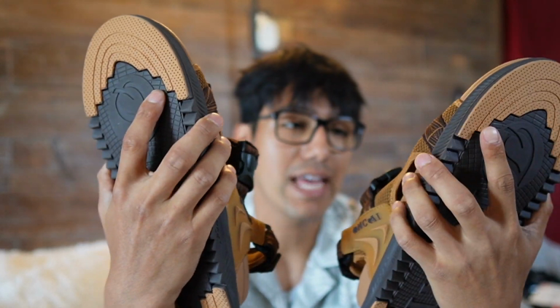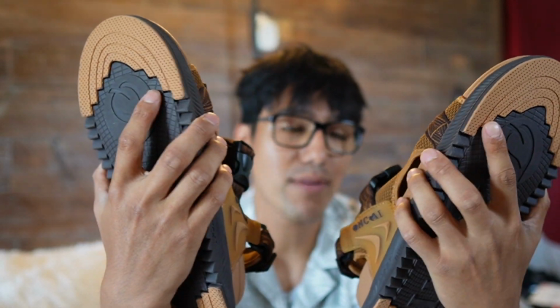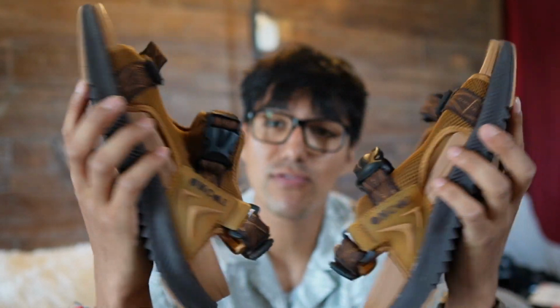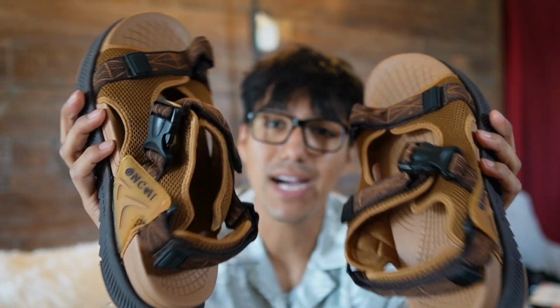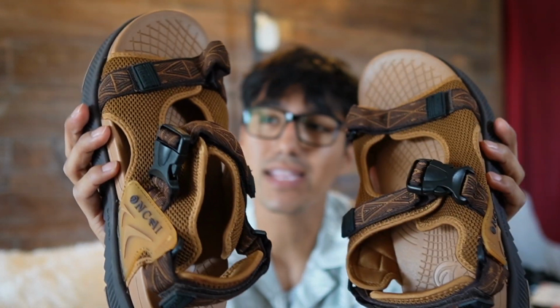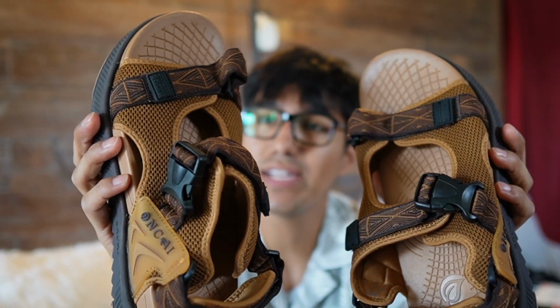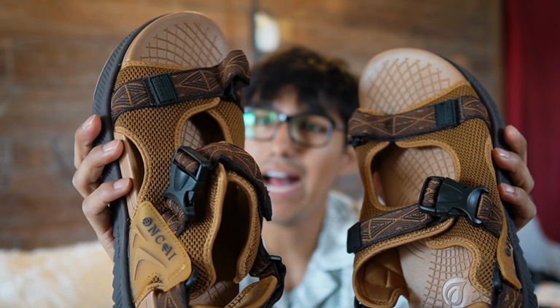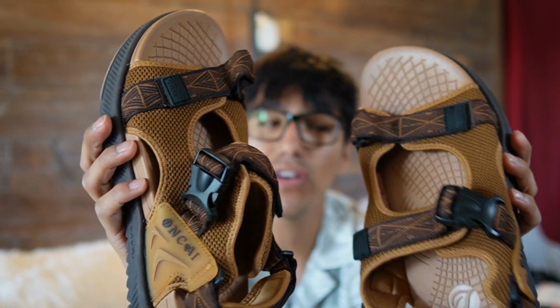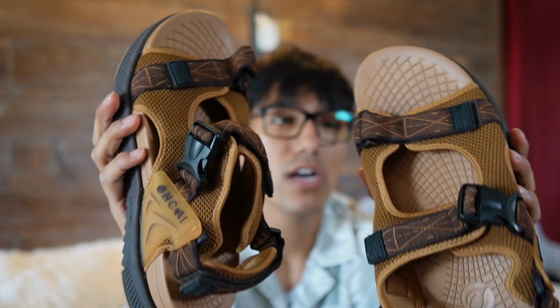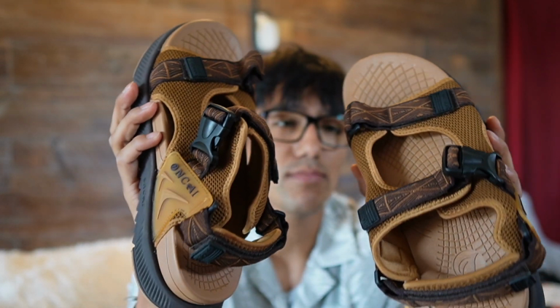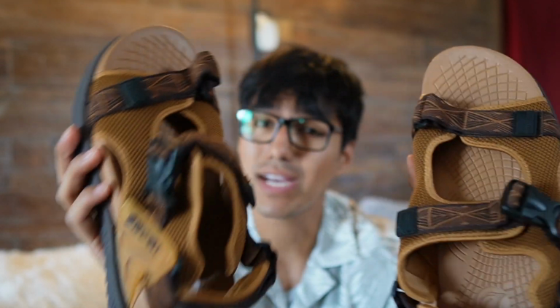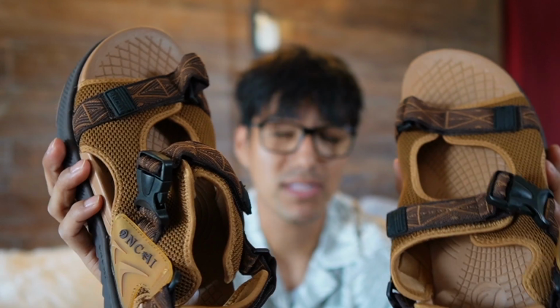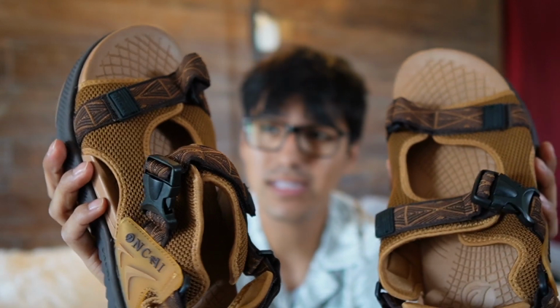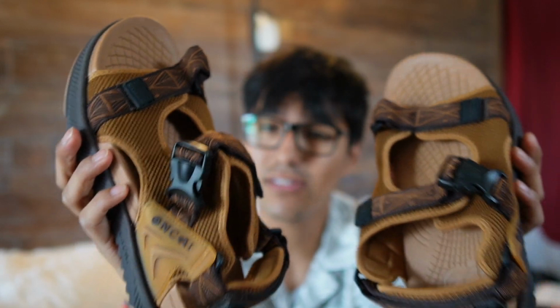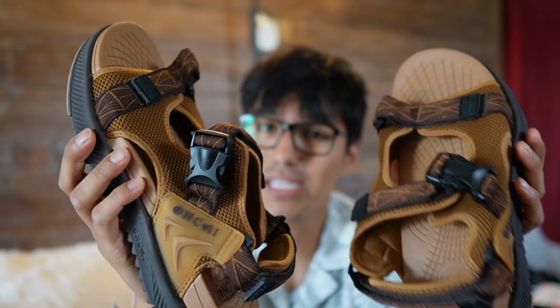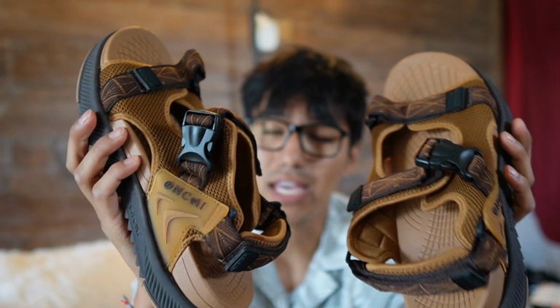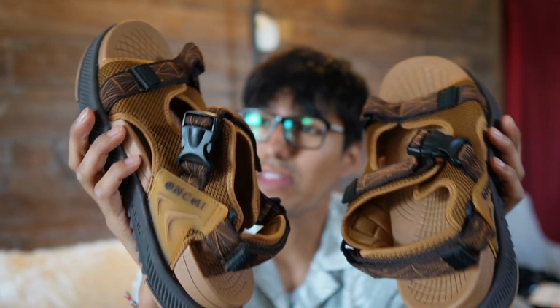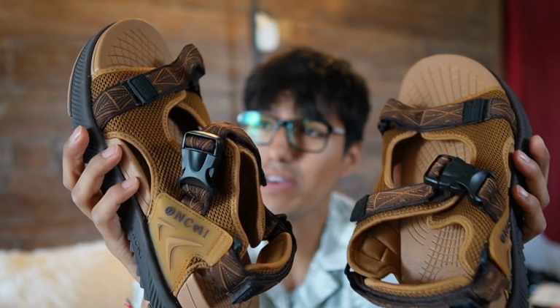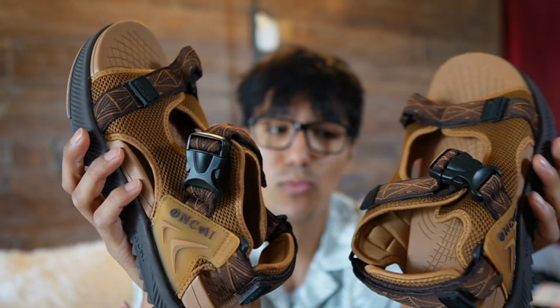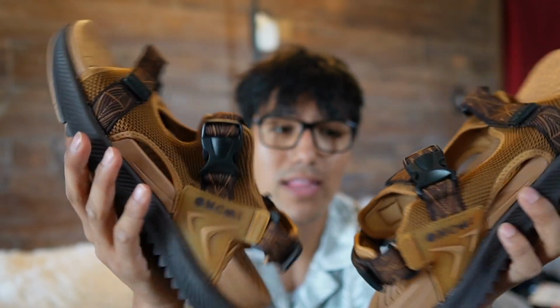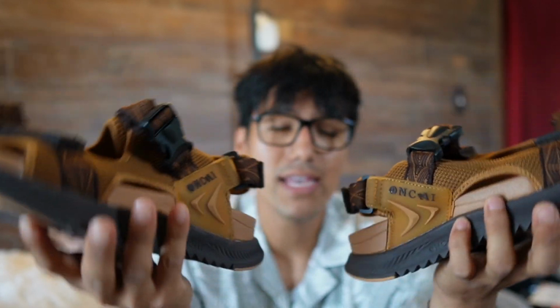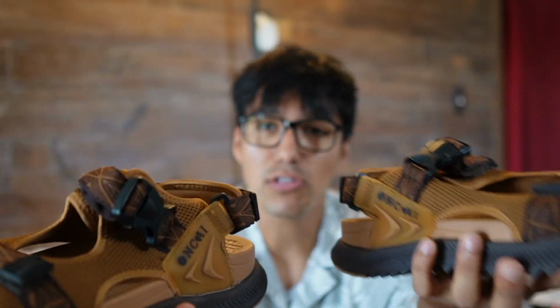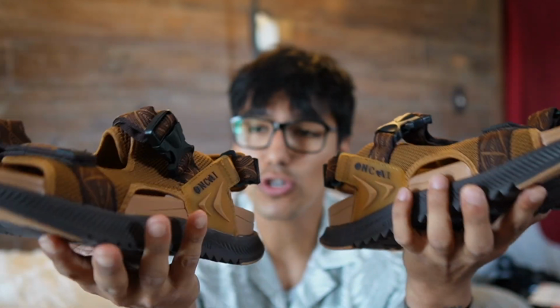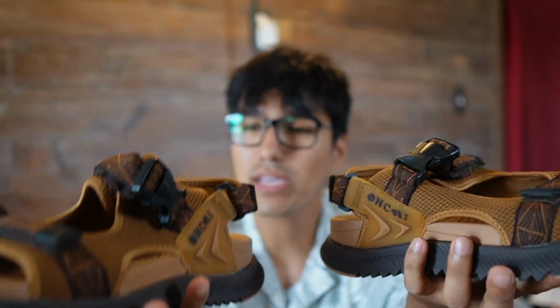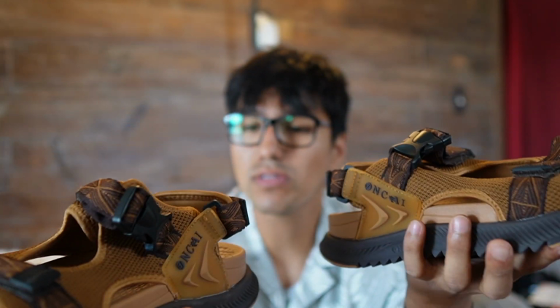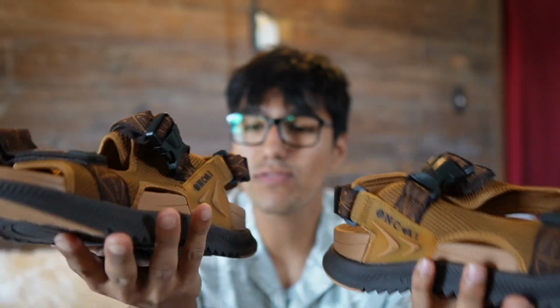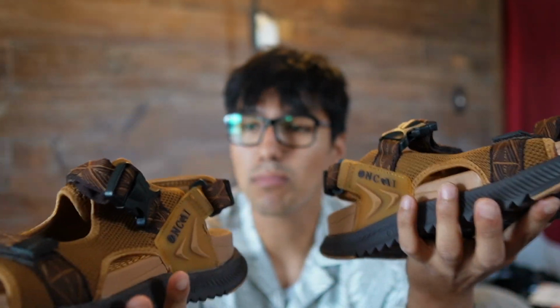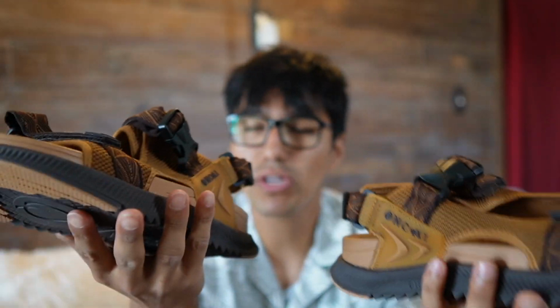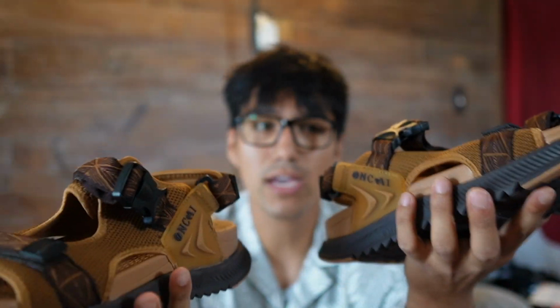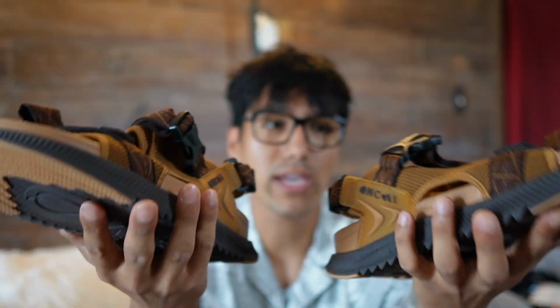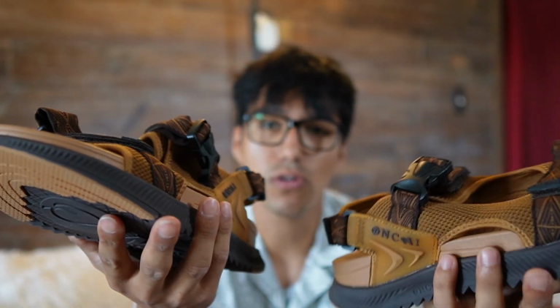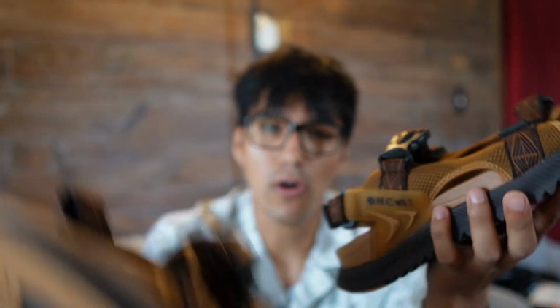I opted for size 11.5, so I'm going to test these out to see if they fit me well. As far as weight goes, these feel pretty lightweight so far.